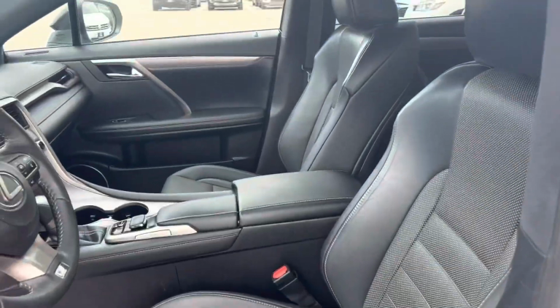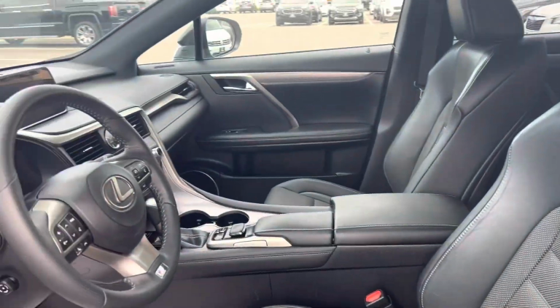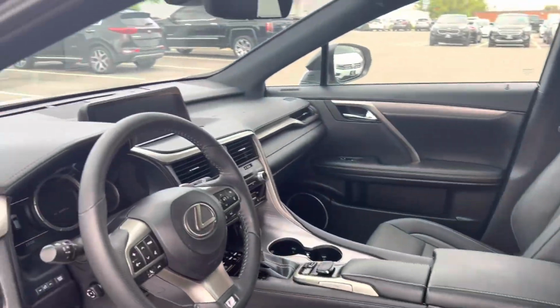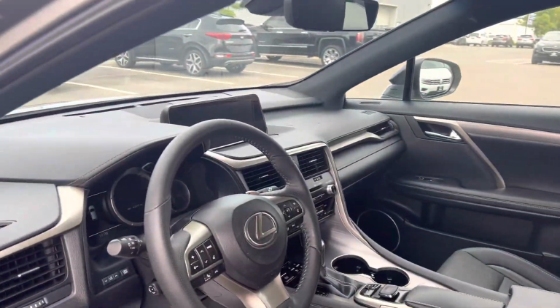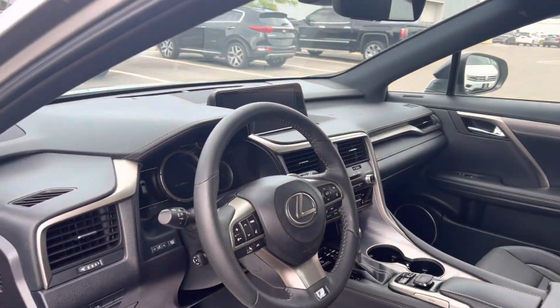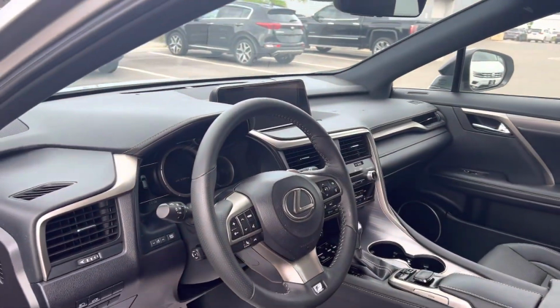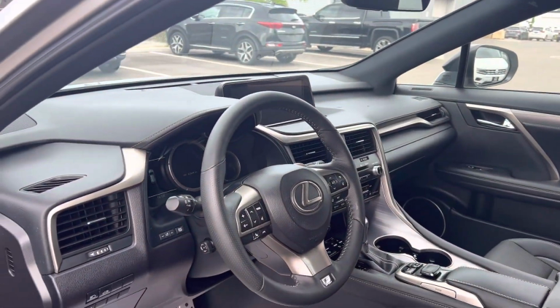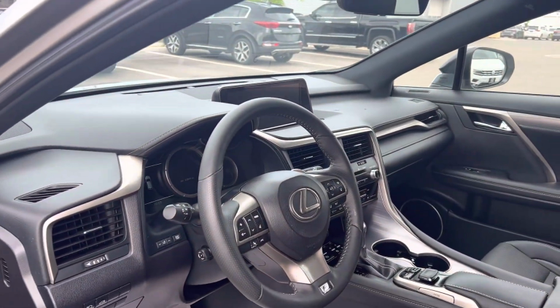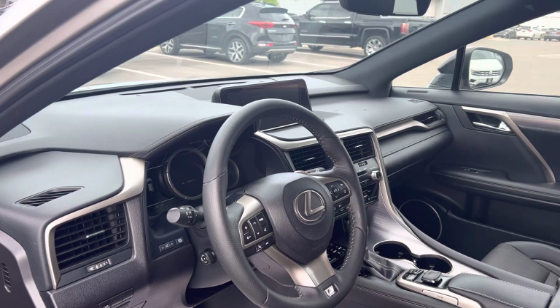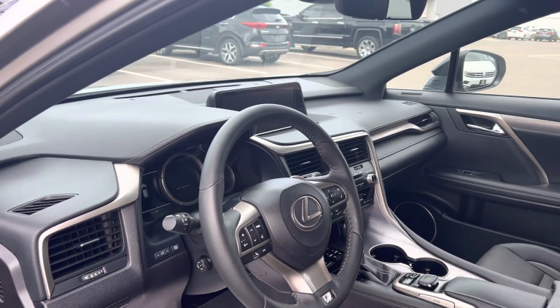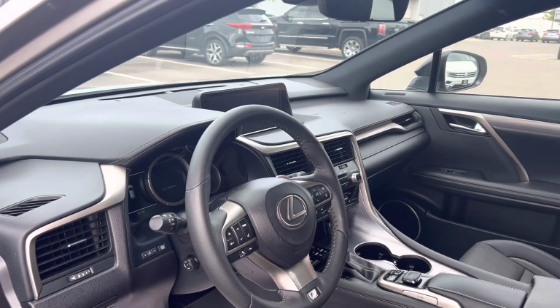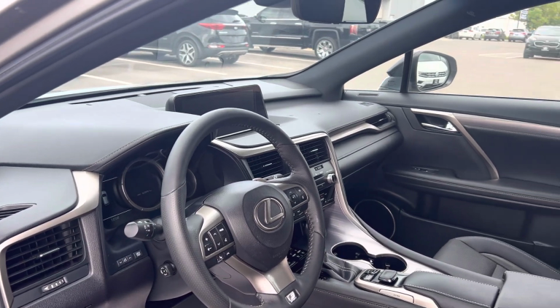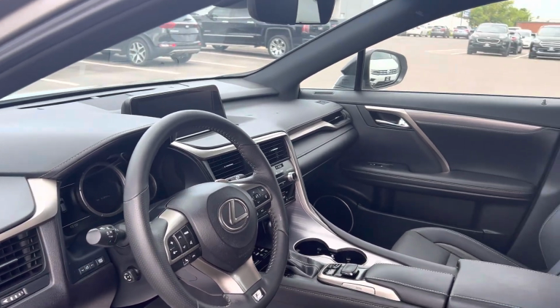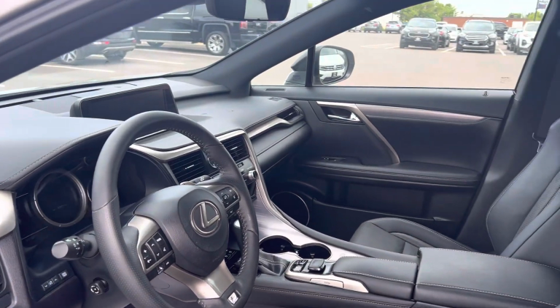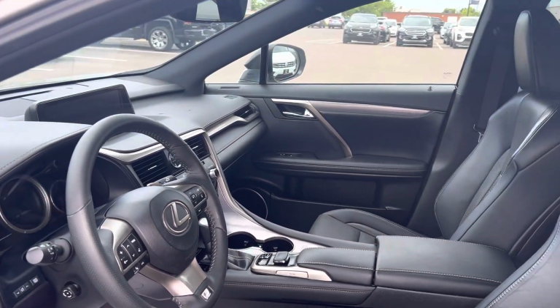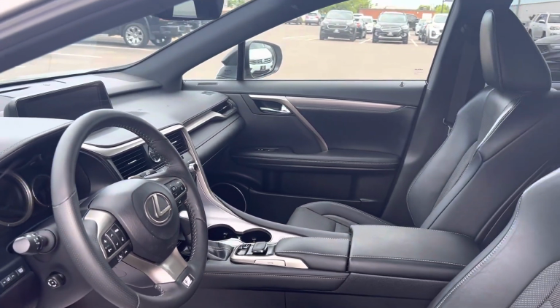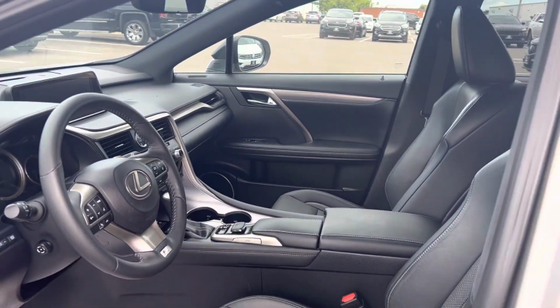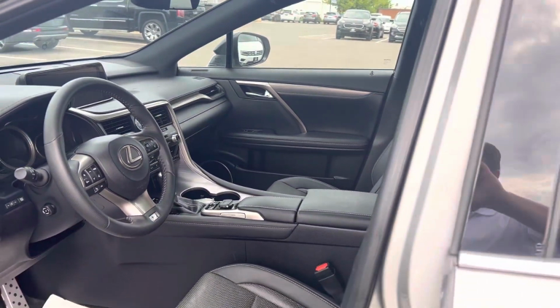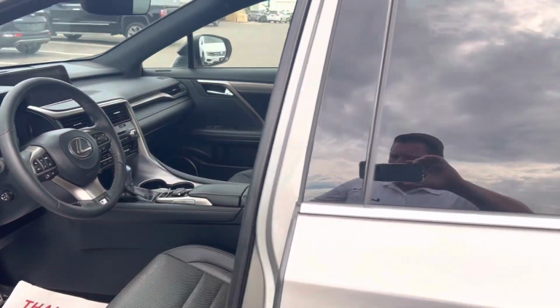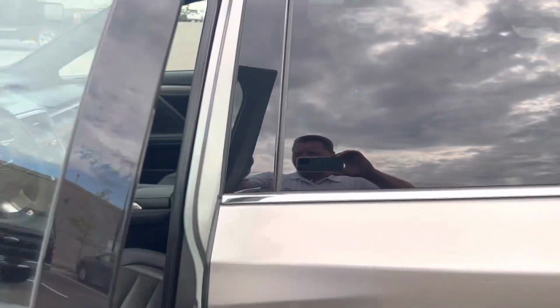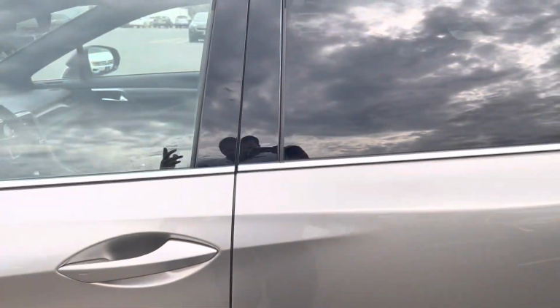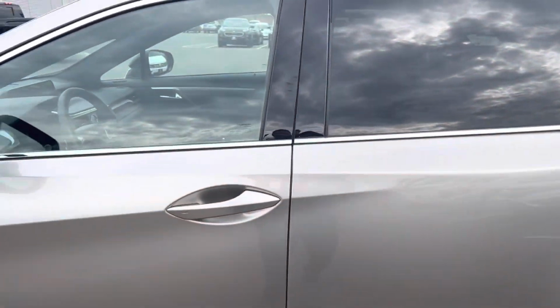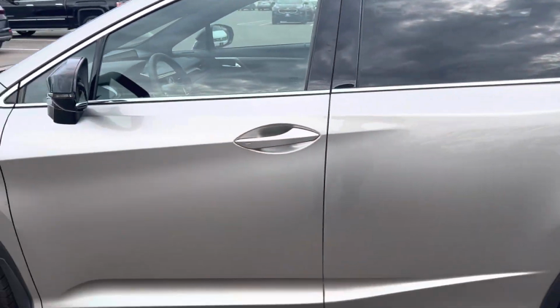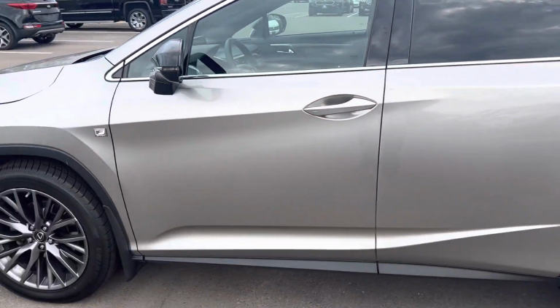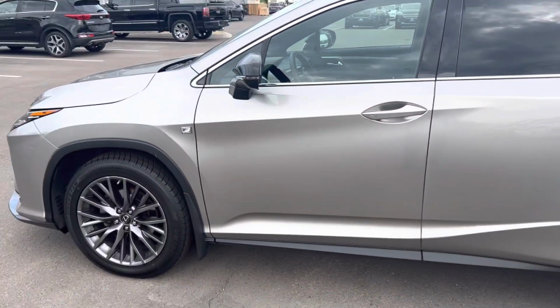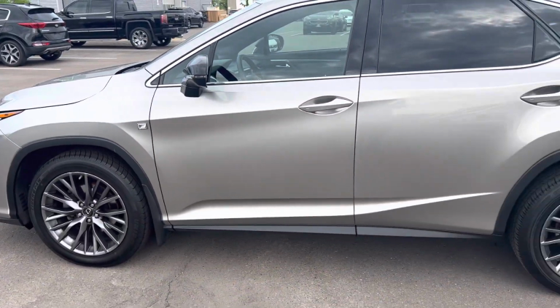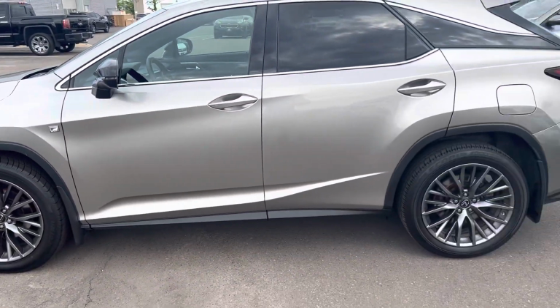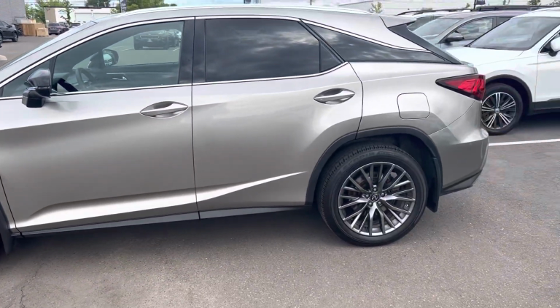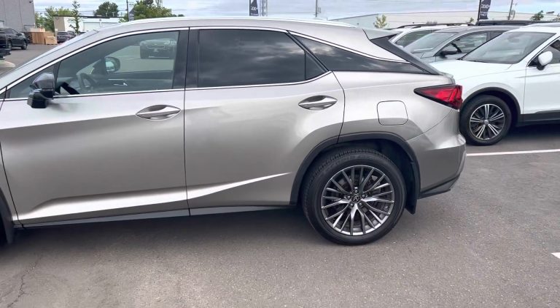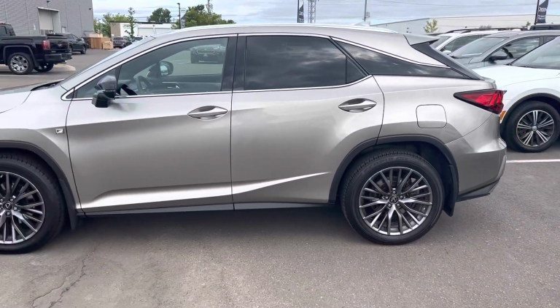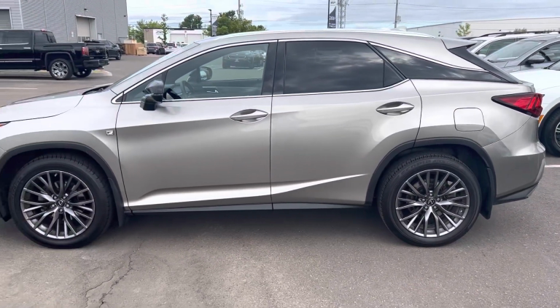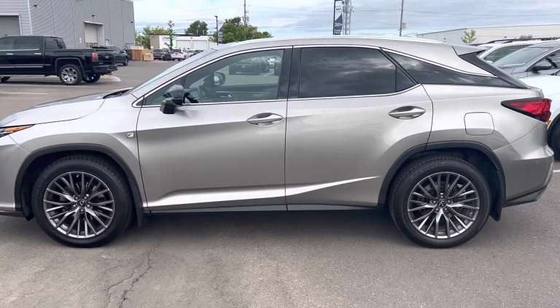Very well maintained car, loaded with all the great features. It's got just over 62,000 kilometers. Hopefully this helps and can't wait to see you Monday for your test drive. Again, it's Gavin from Georgetown Kia — have a great day!